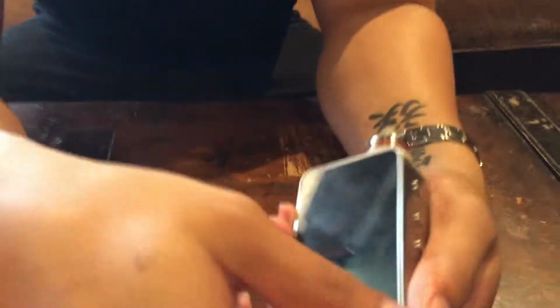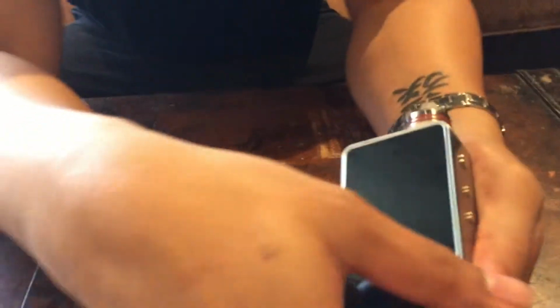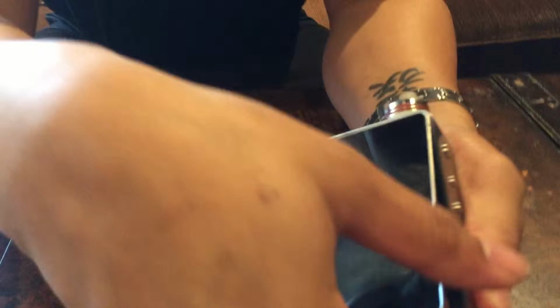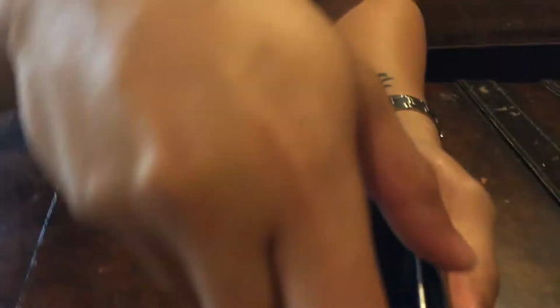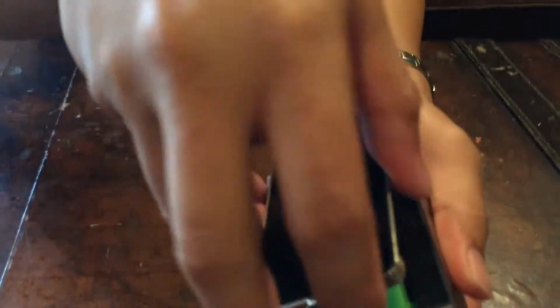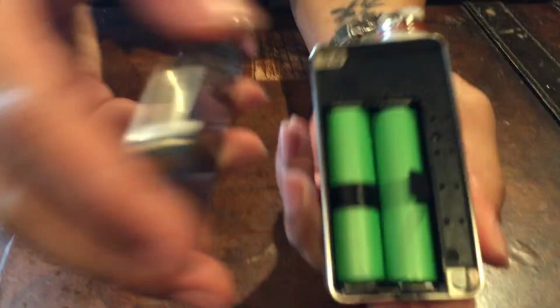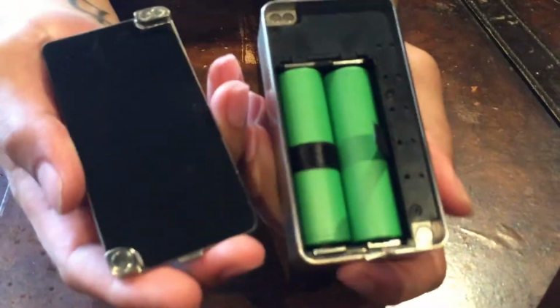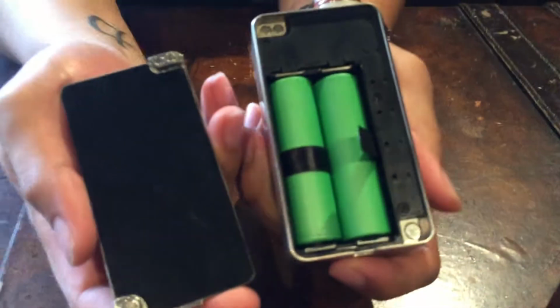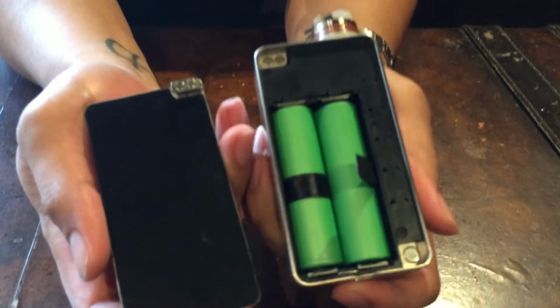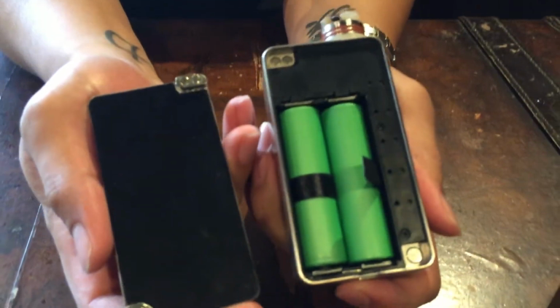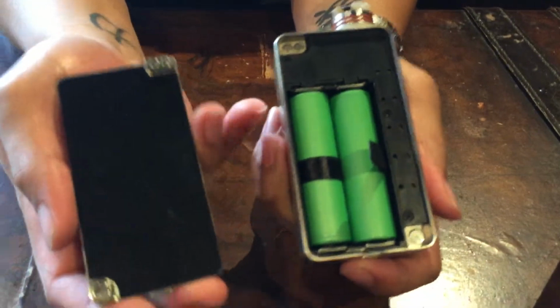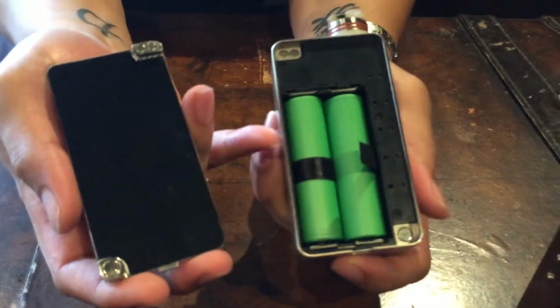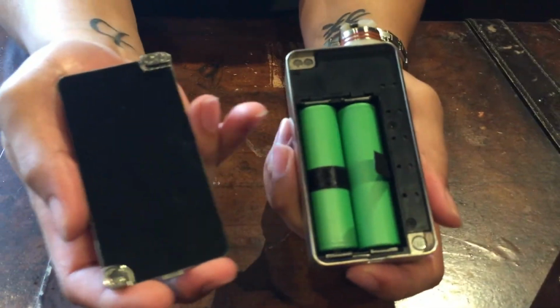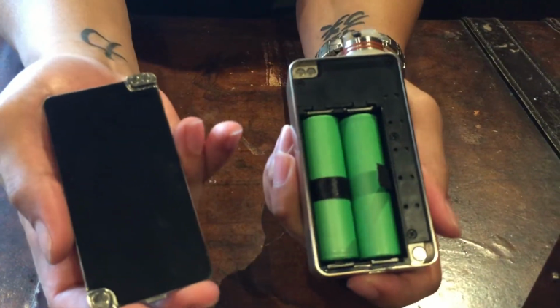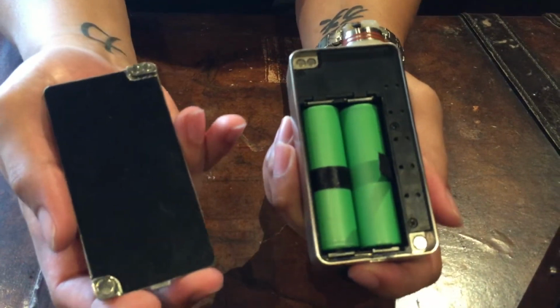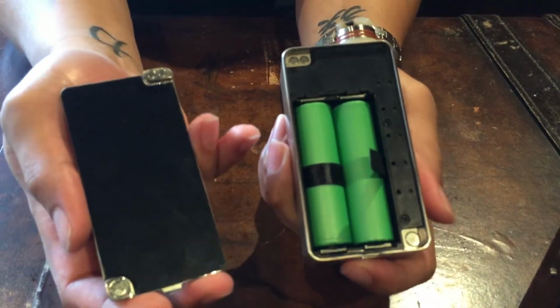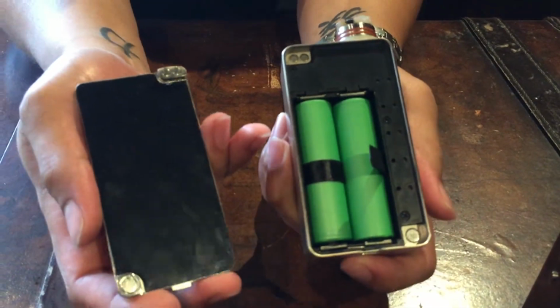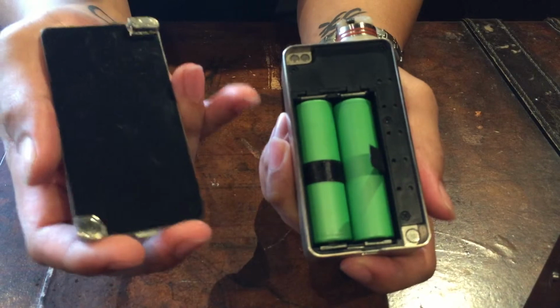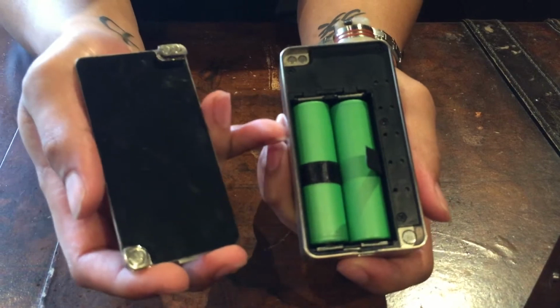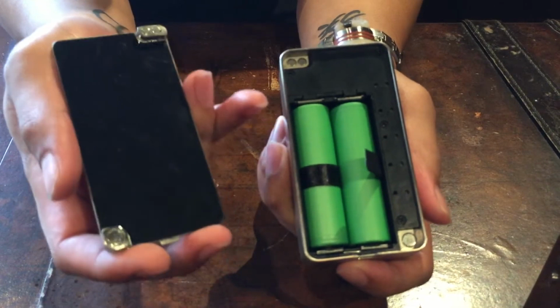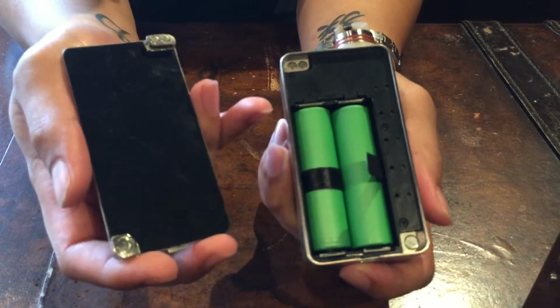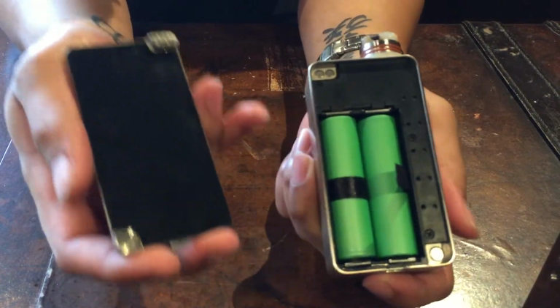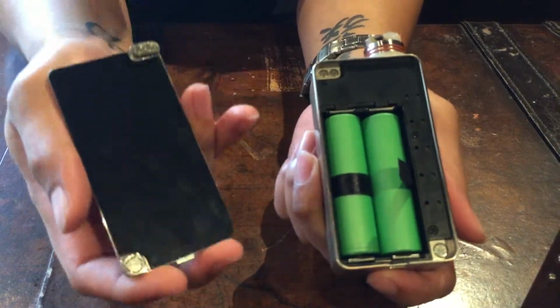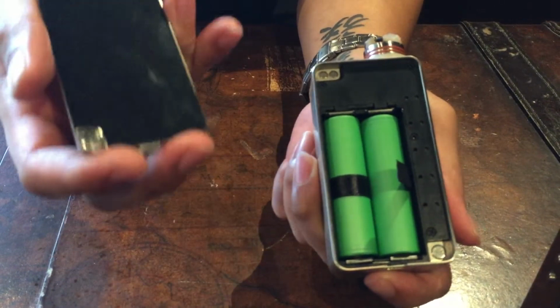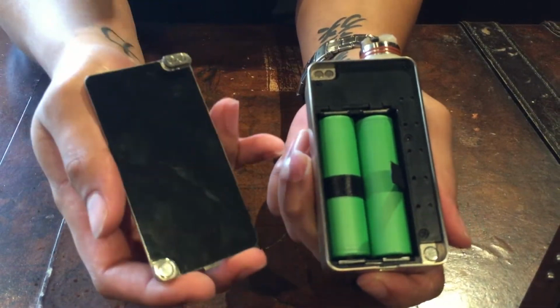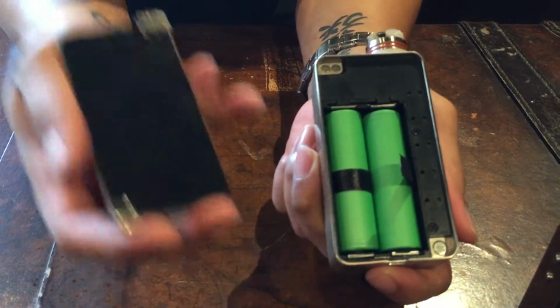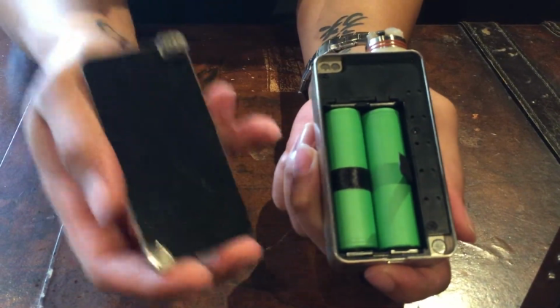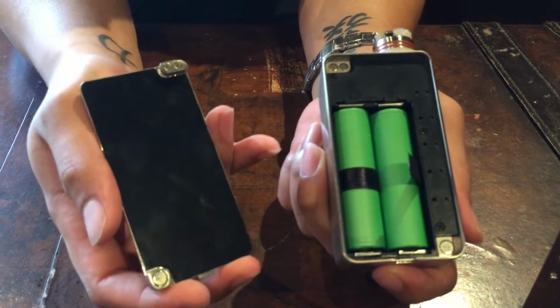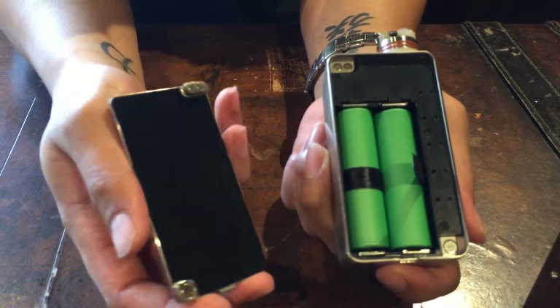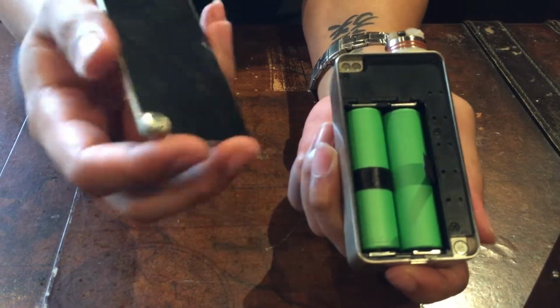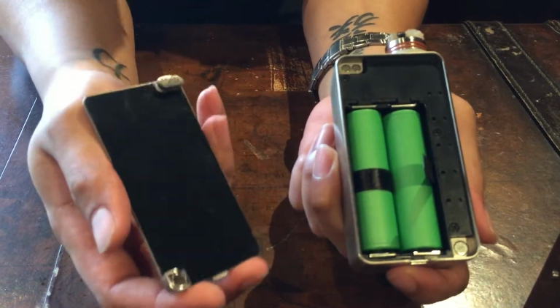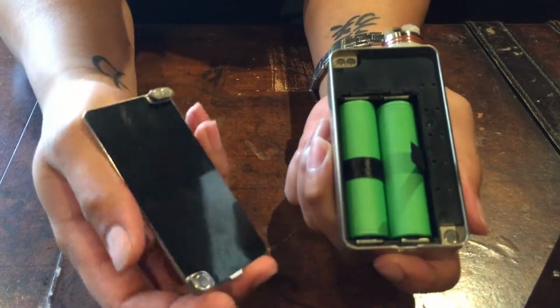As you can see here, it has a magnetic back door holding two 18650 batteries. 30 amps are recommended, such as VTC4s or VTC5s. Great batteries.